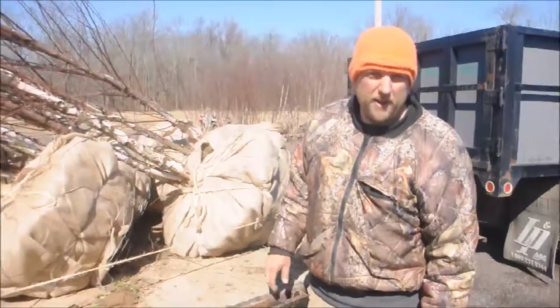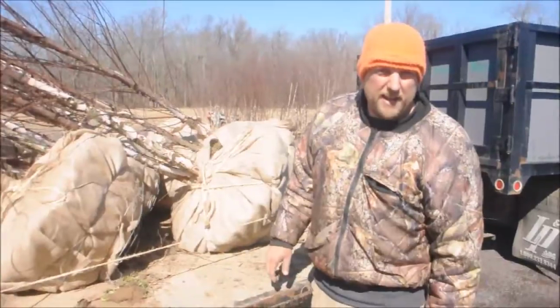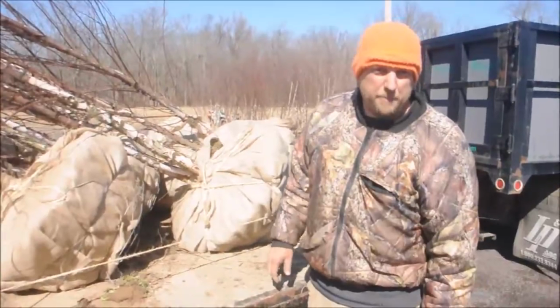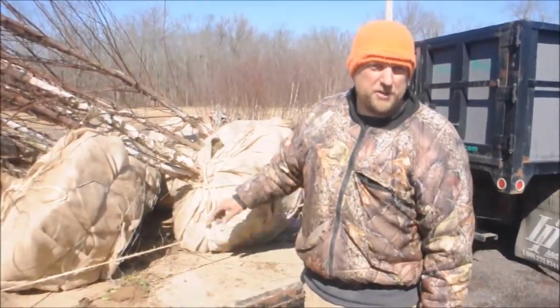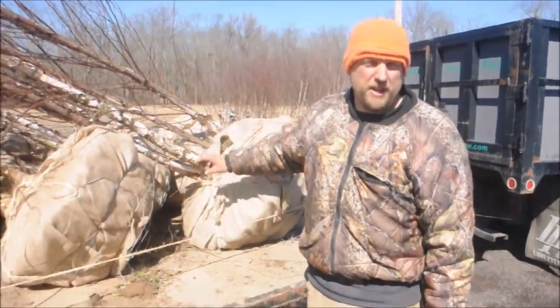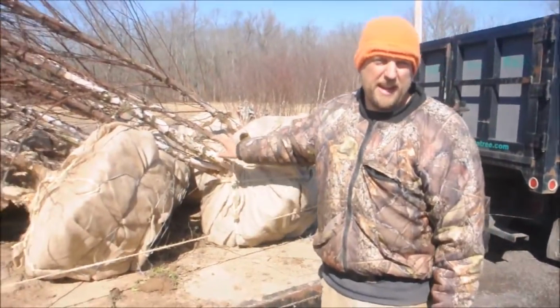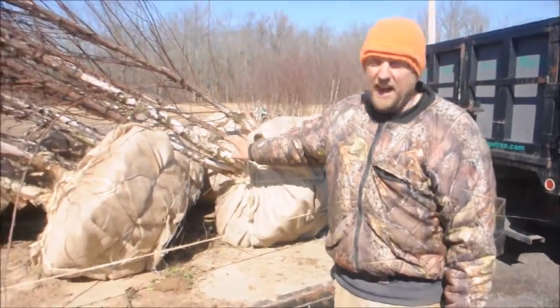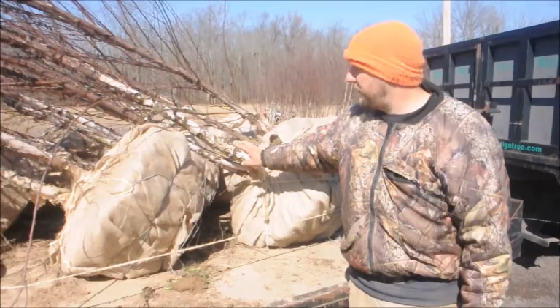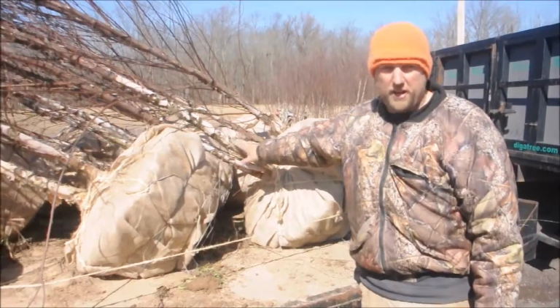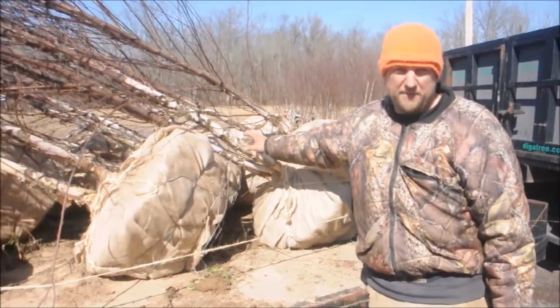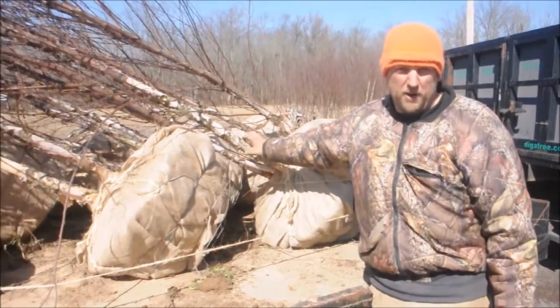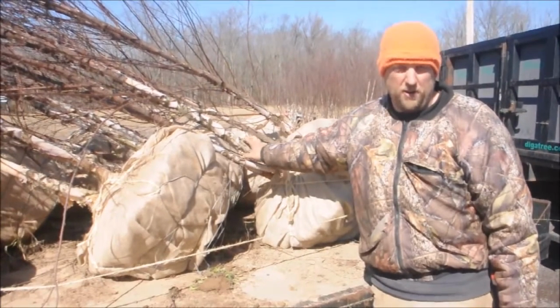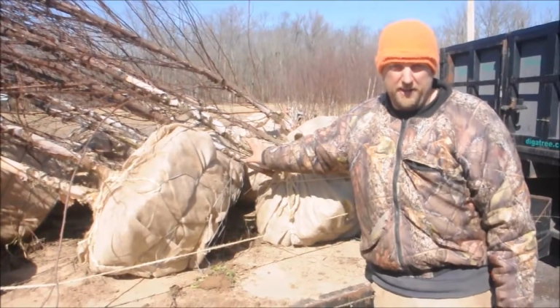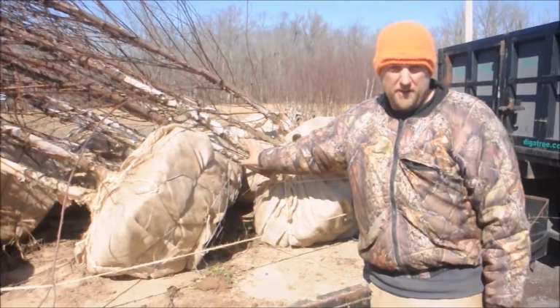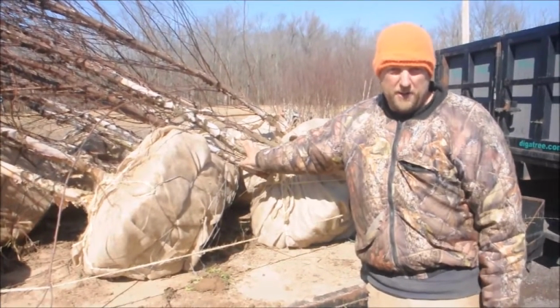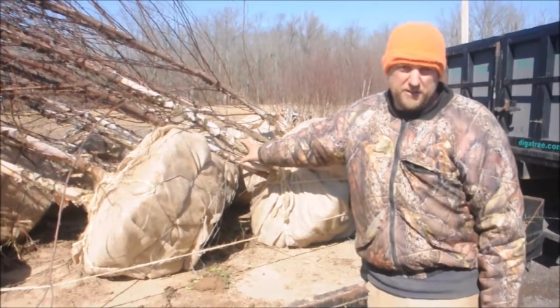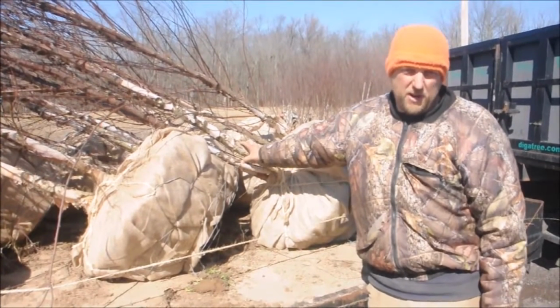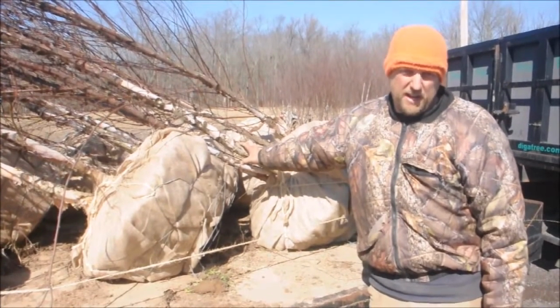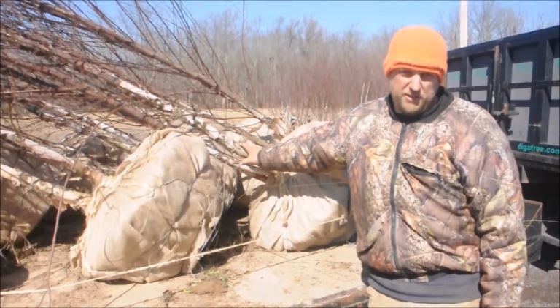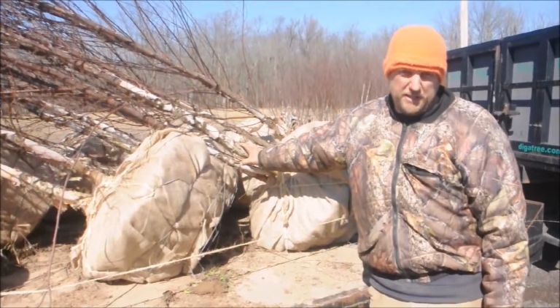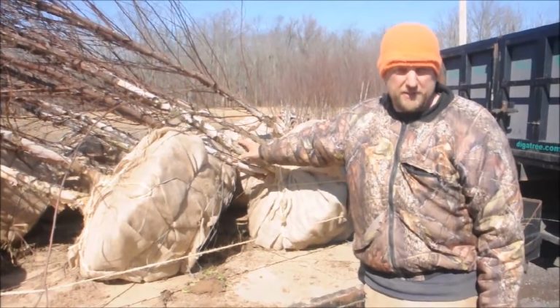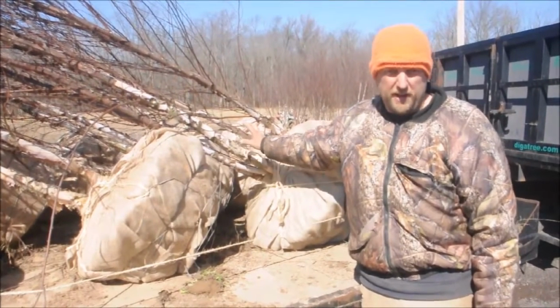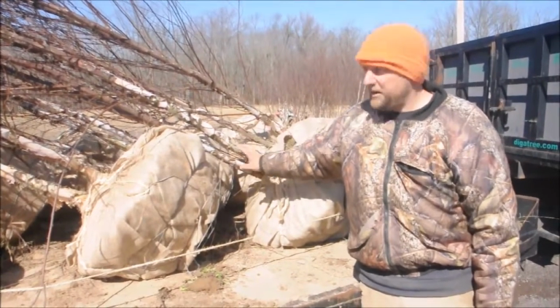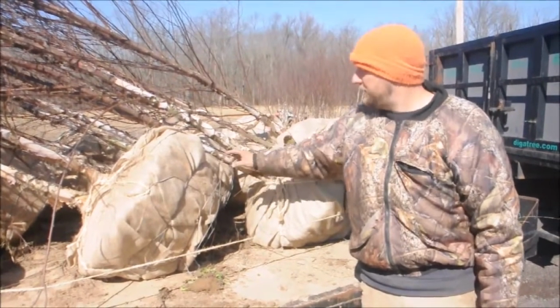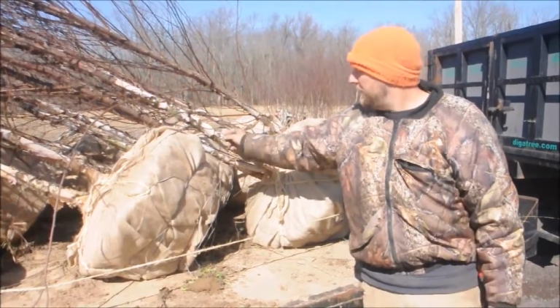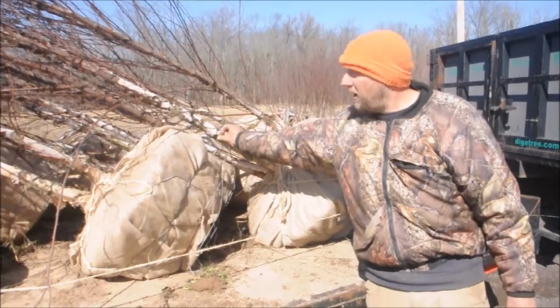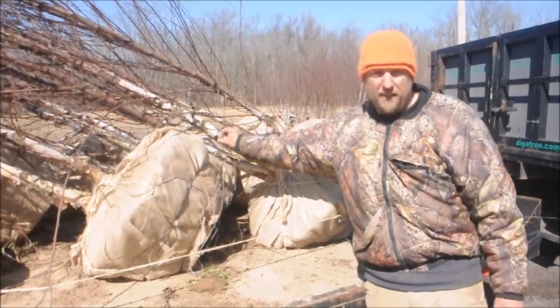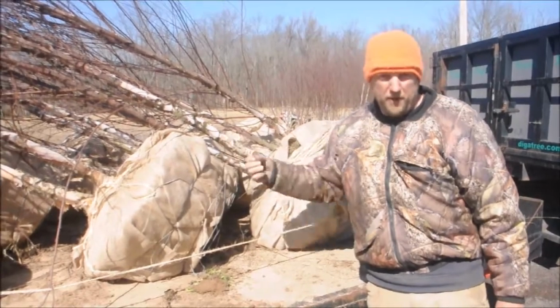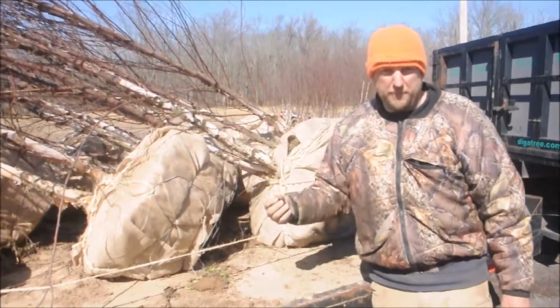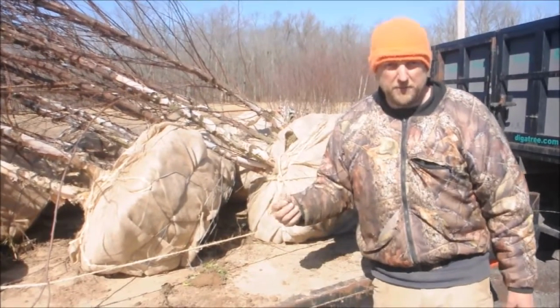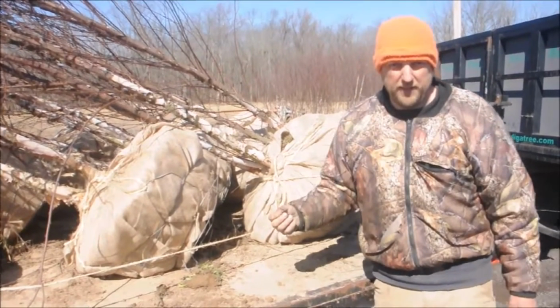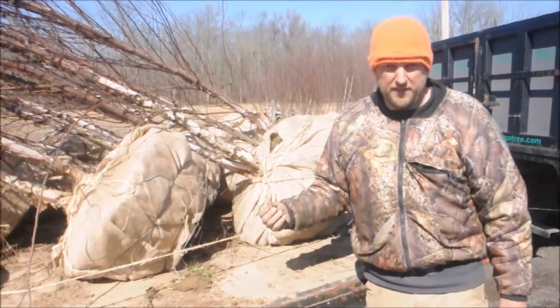This is a birch tree that has exfoliating bark on it. Whether it's dirt, heat, gray, or heritage species, they all have bark that peels off like this.